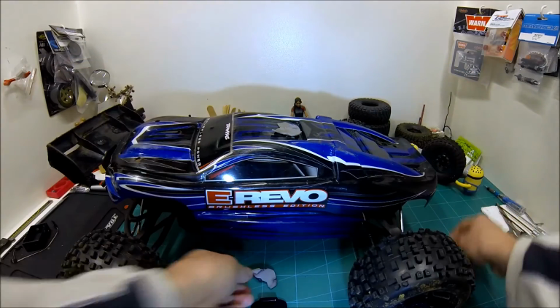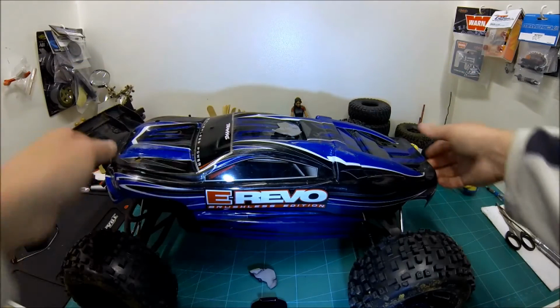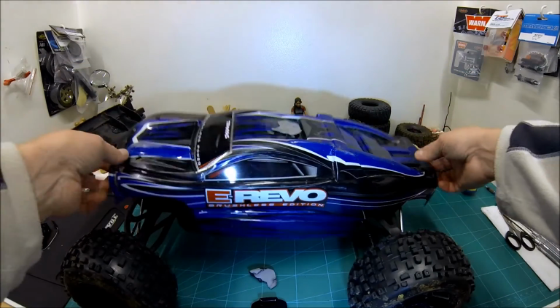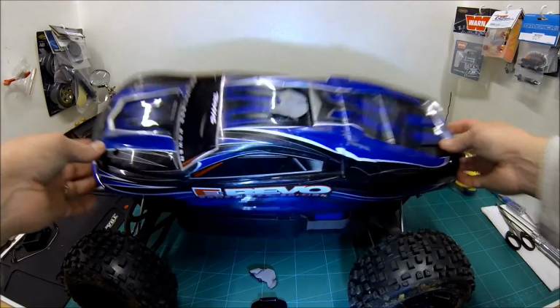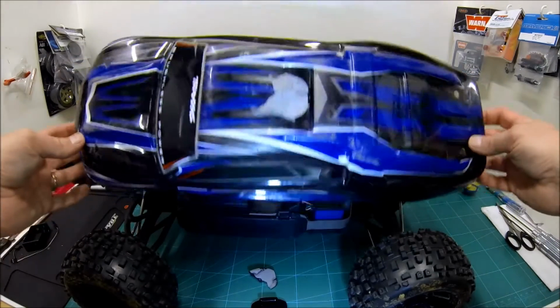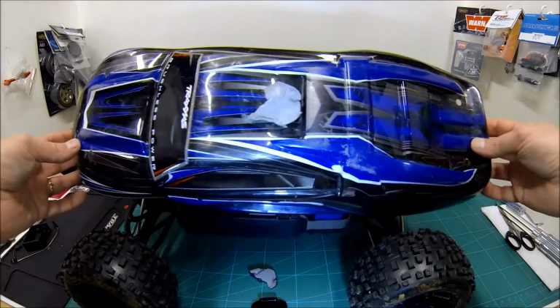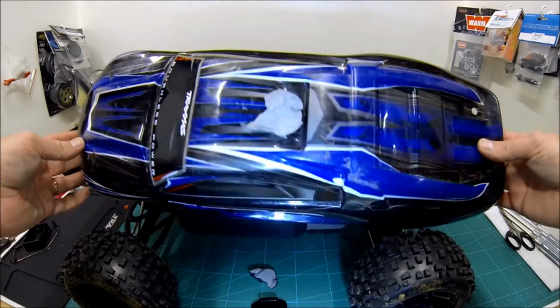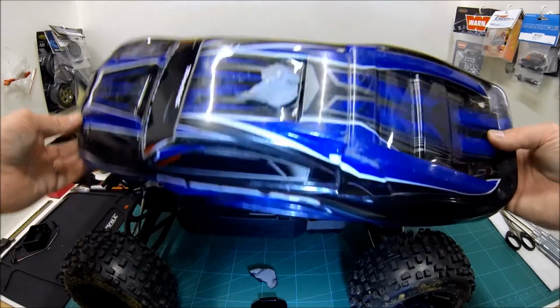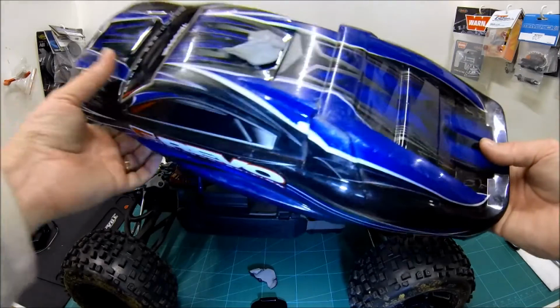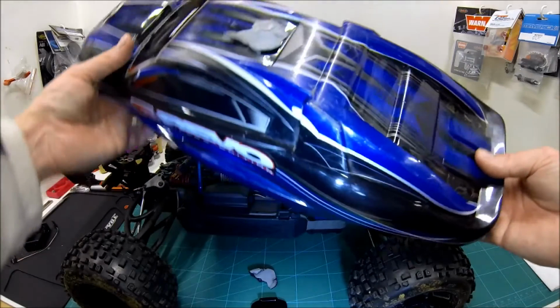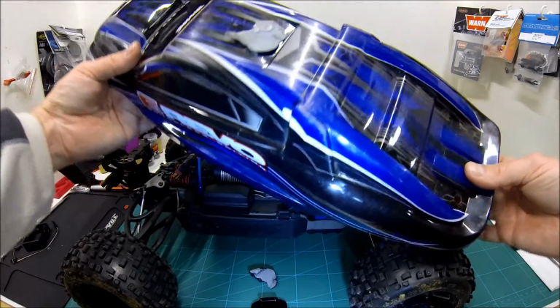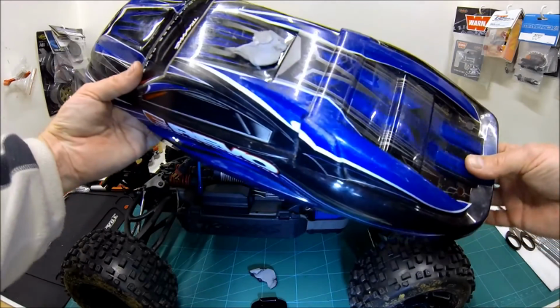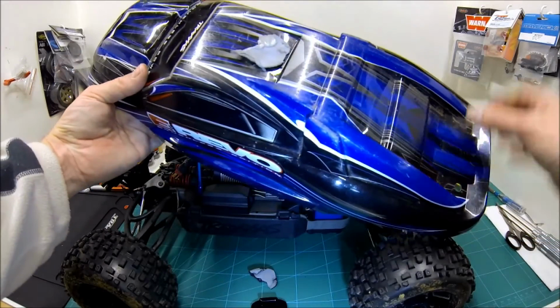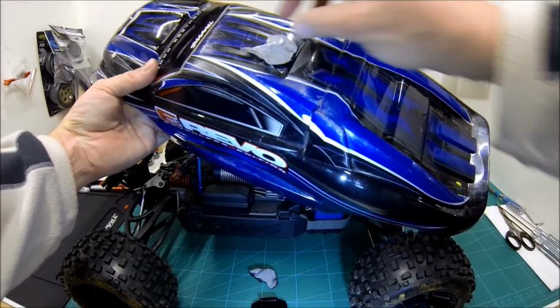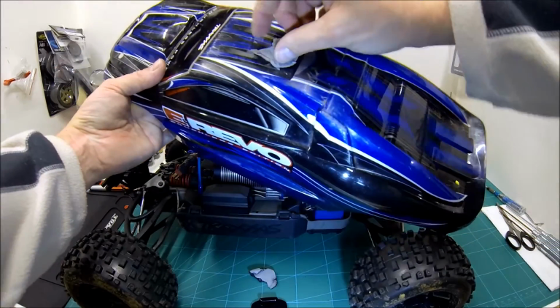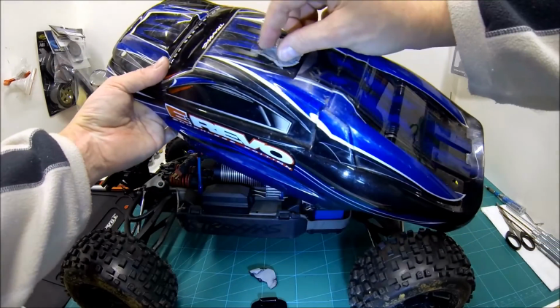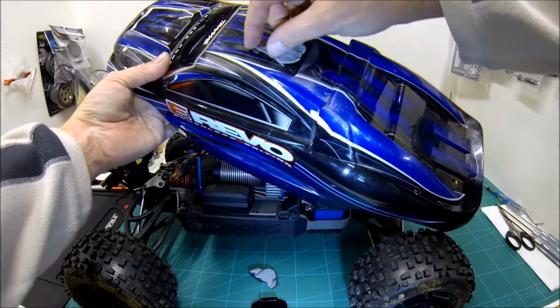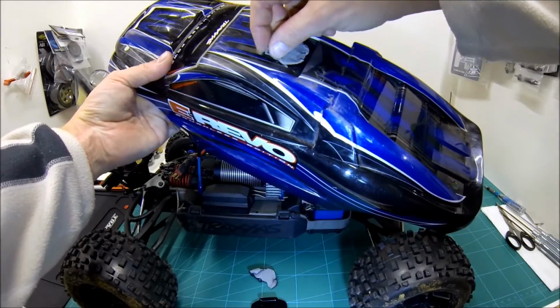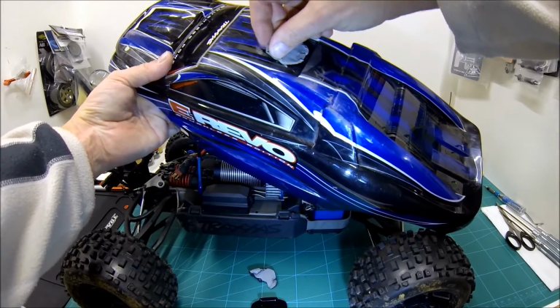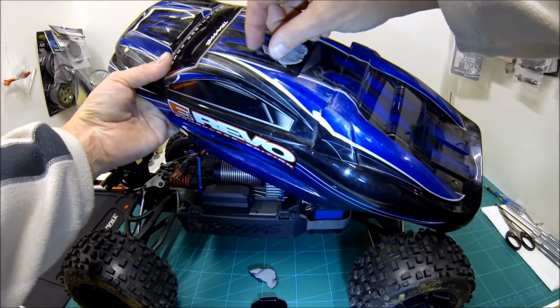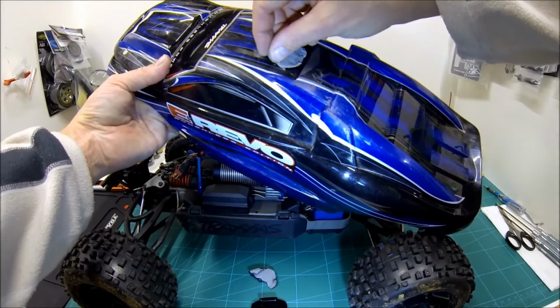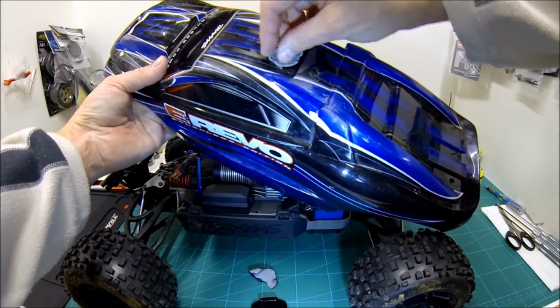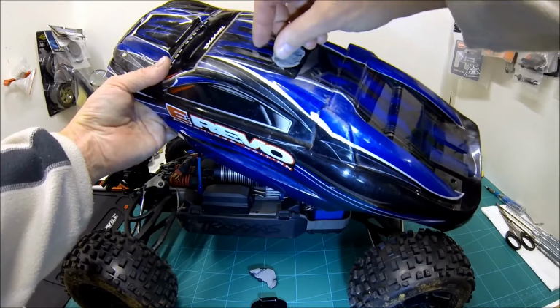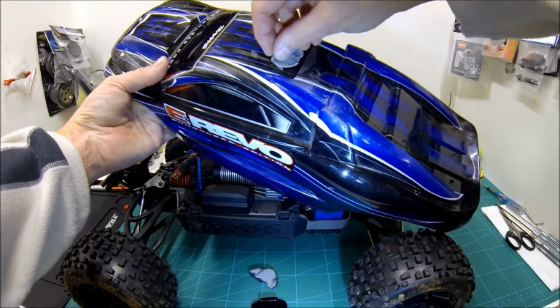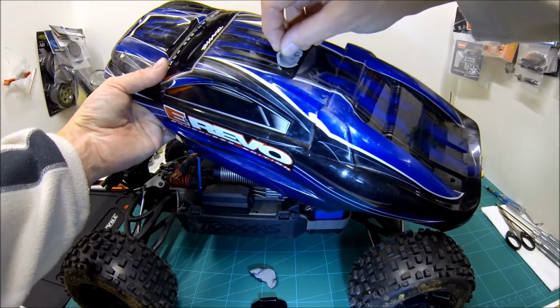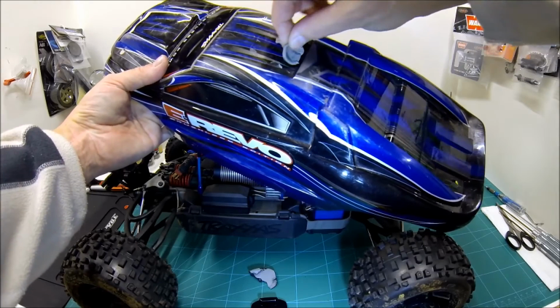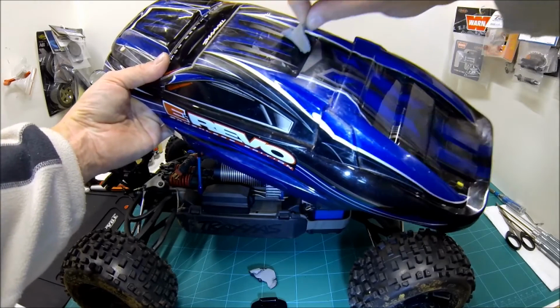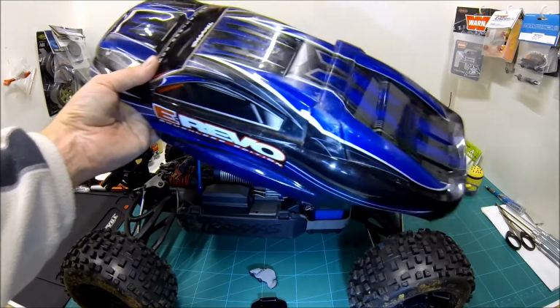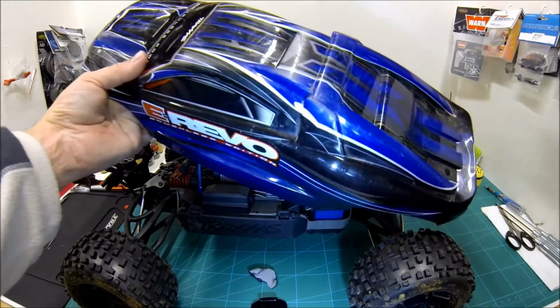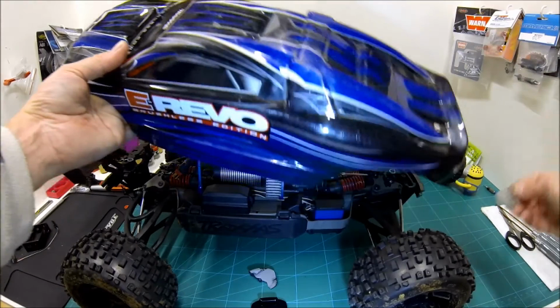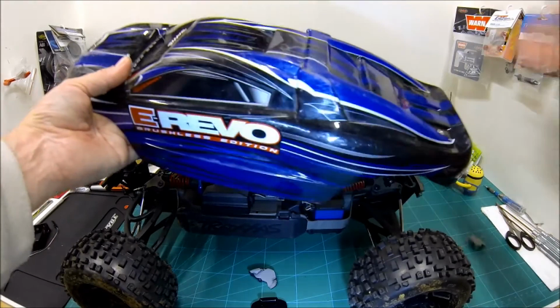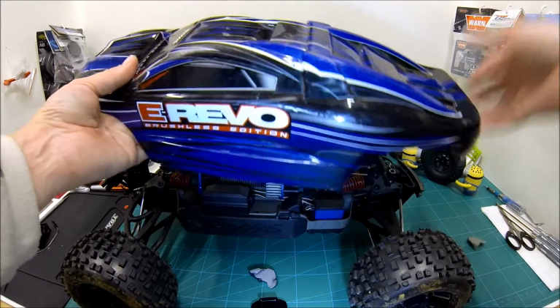Then you'll be left with the sticky pad on your body shell. That's actually really easy — just with your fingernail, start to pick and roll and you'll find you can then peel it off. Job done.